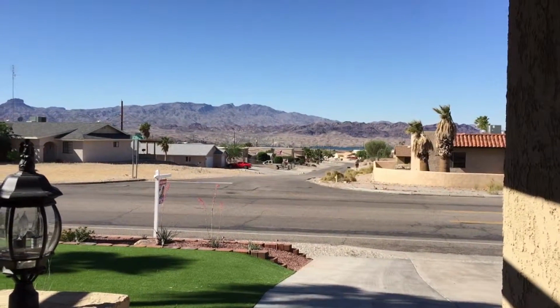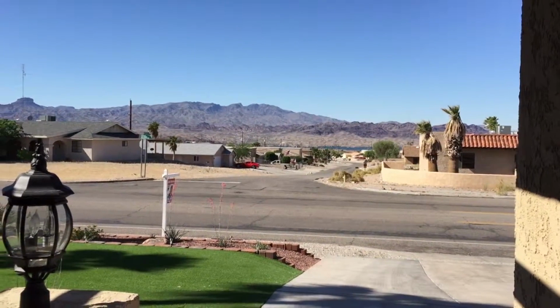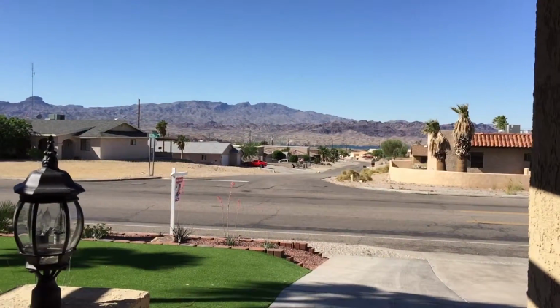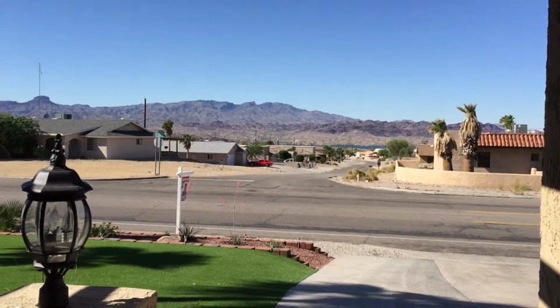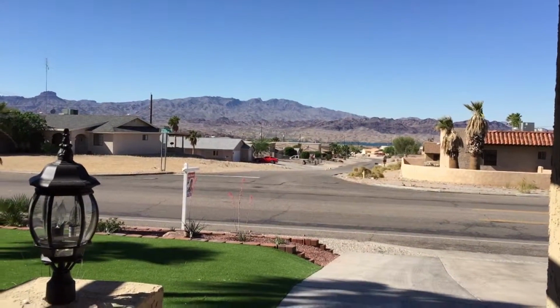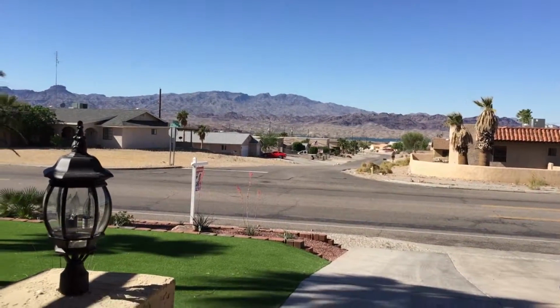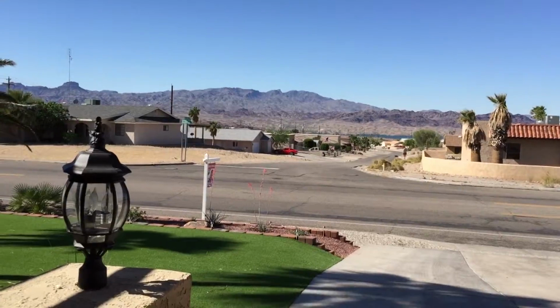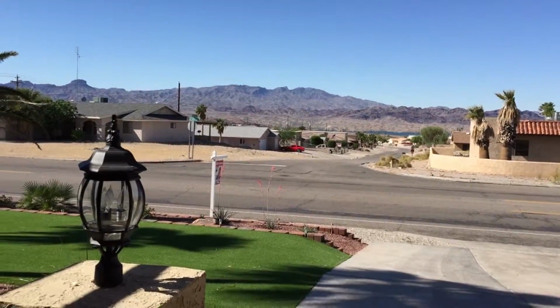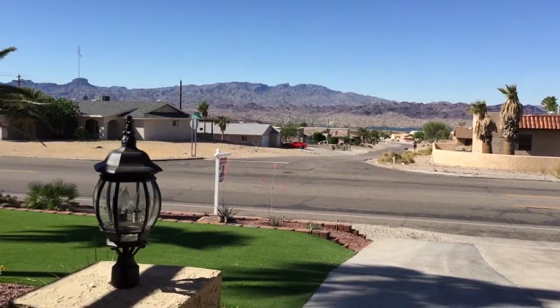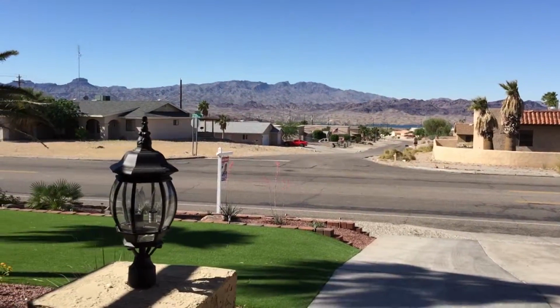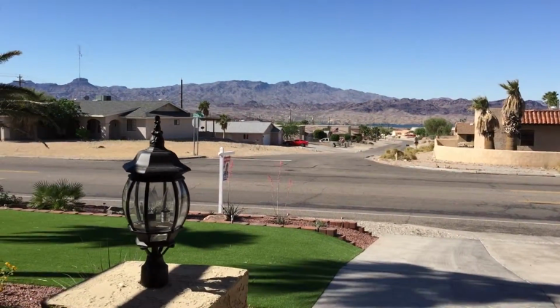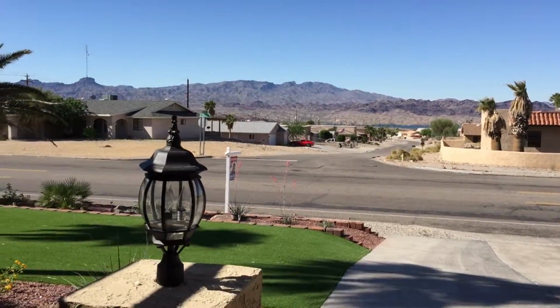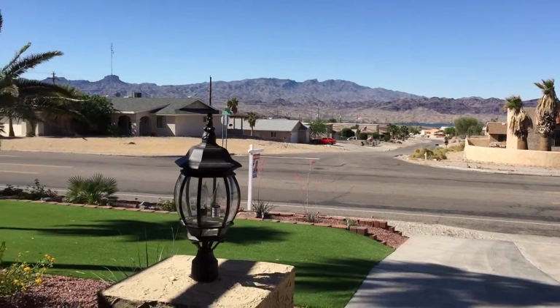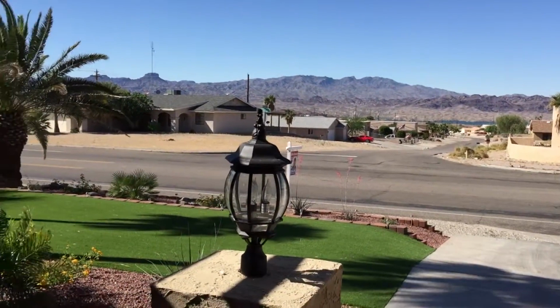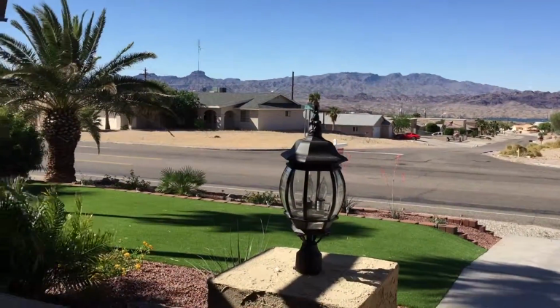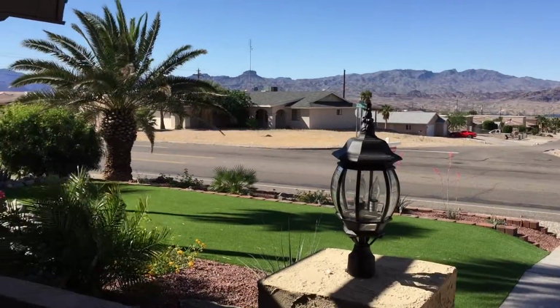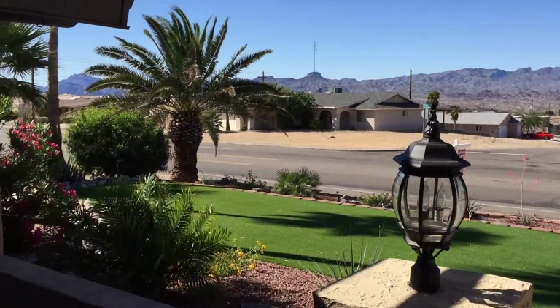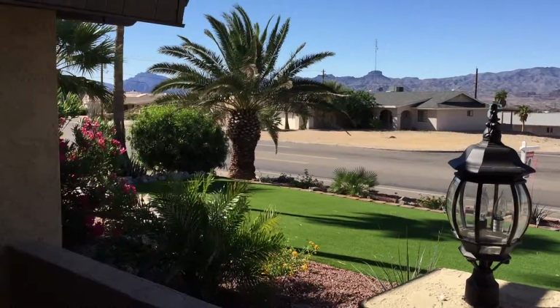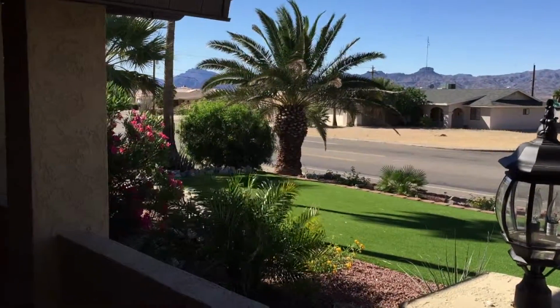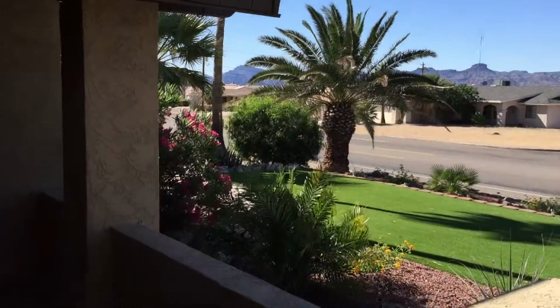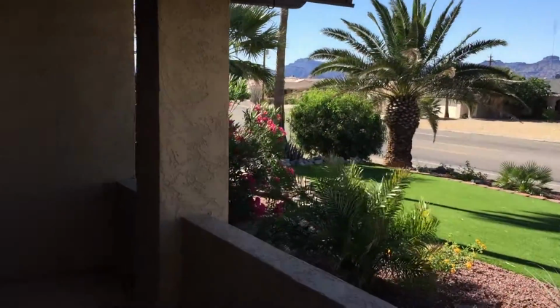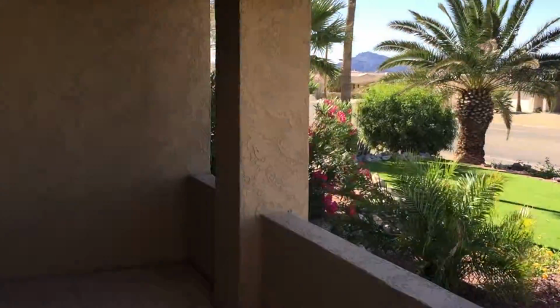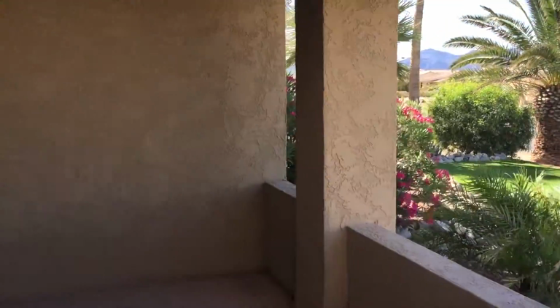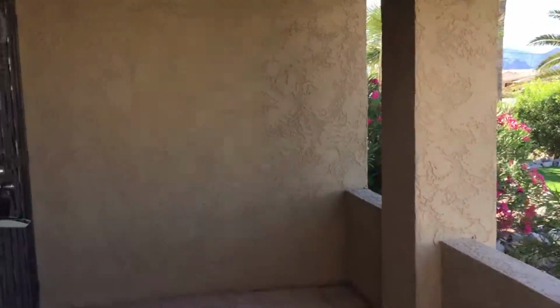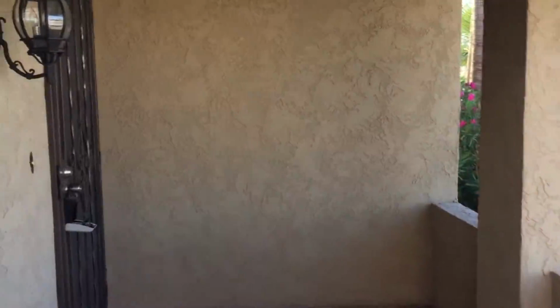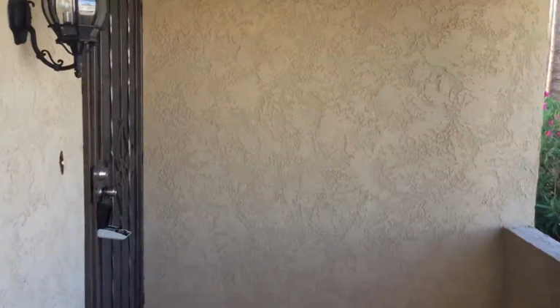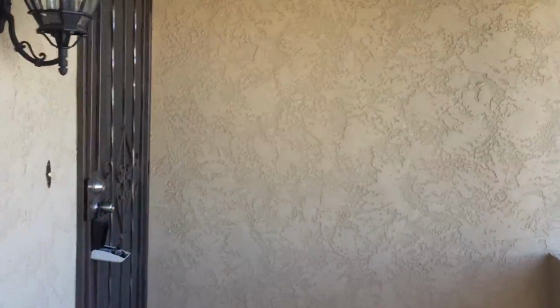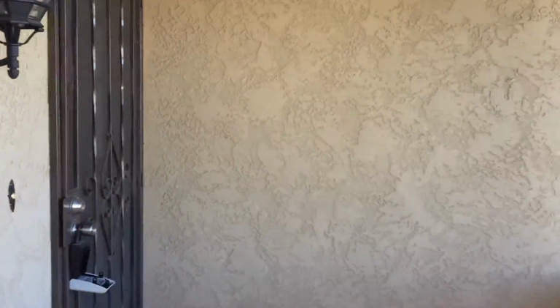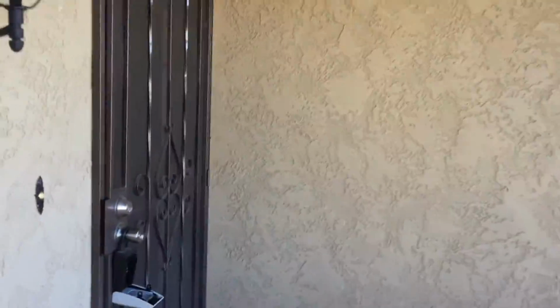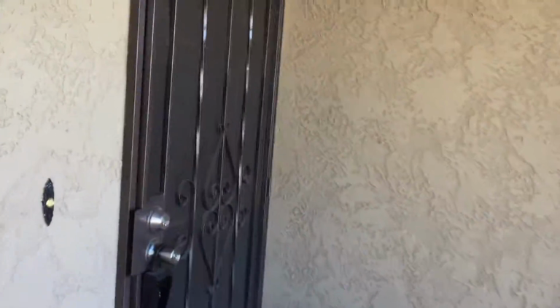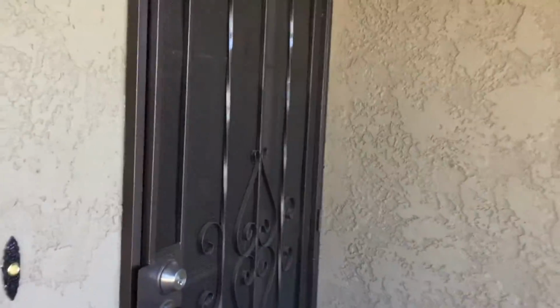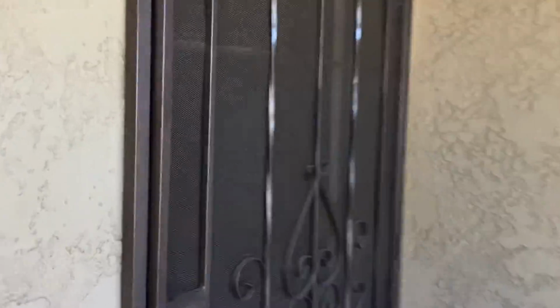Hey Robin, it's Steve. I'm here at the house on 960 South Tacoma and I just want to give you a quick little video tour of the property. Some of this might come out a little dark, but we'll see how it goes.